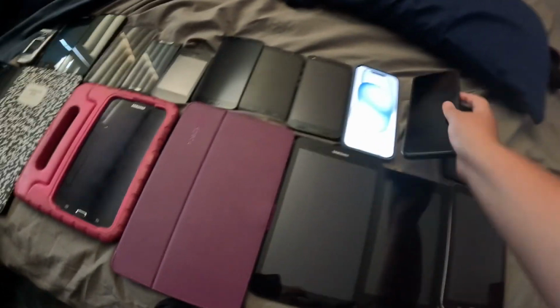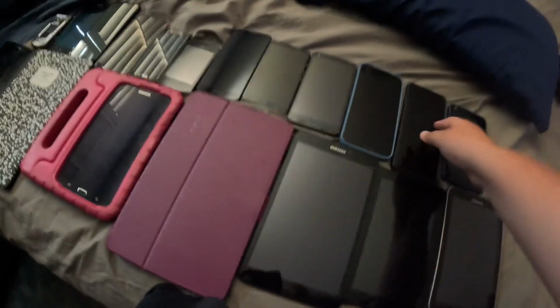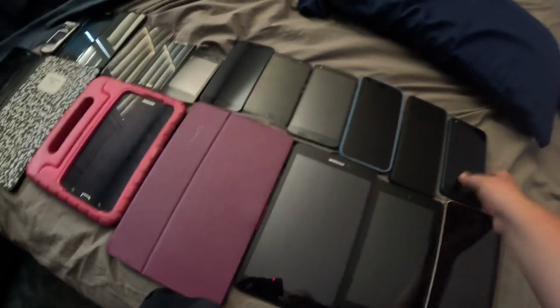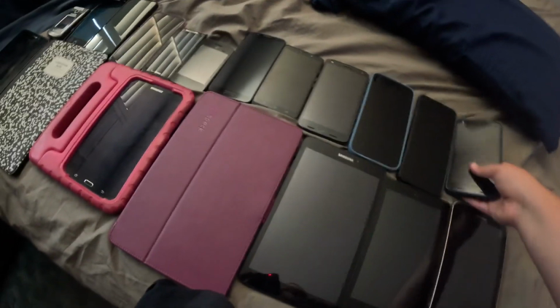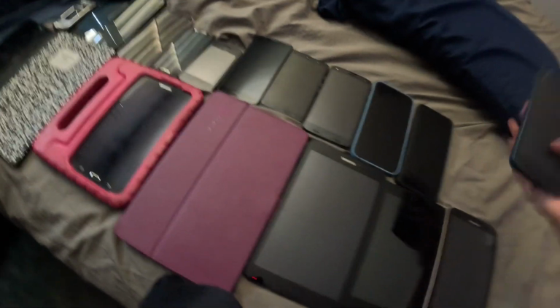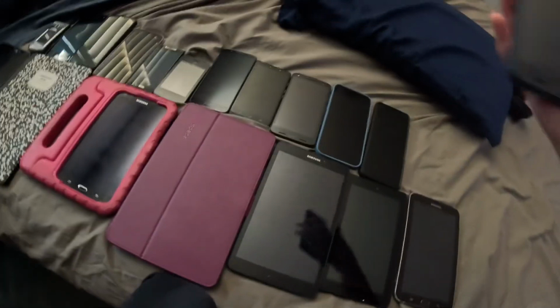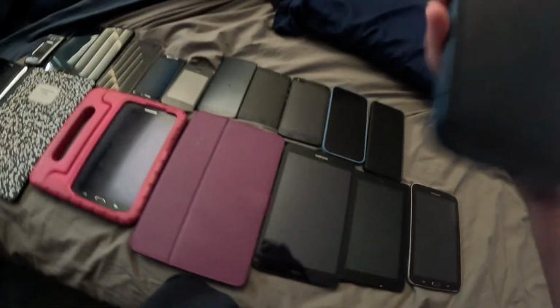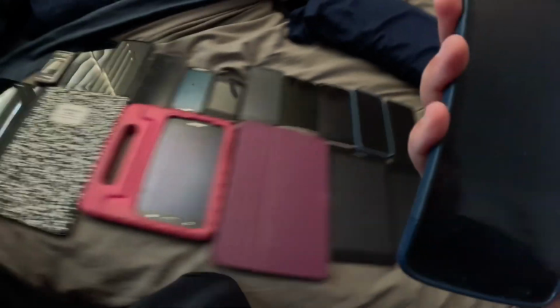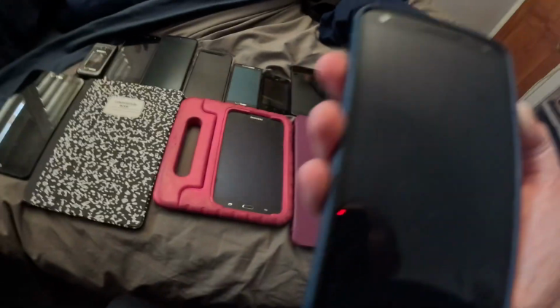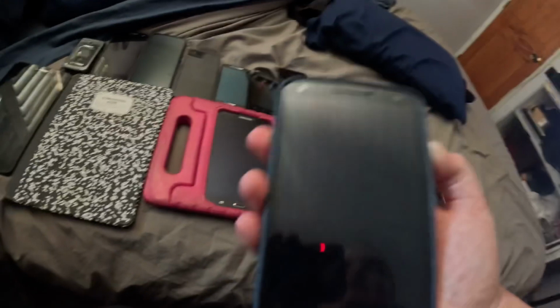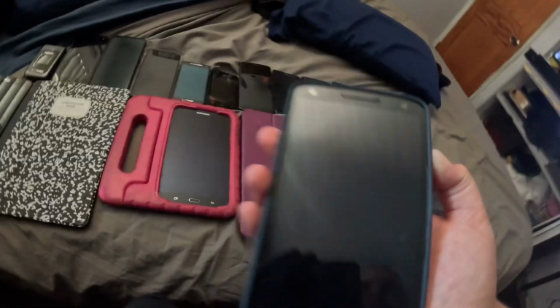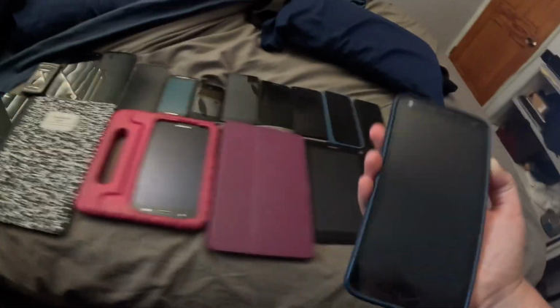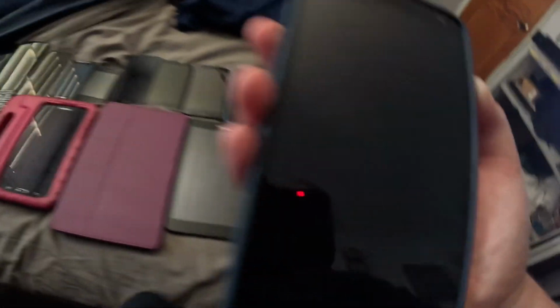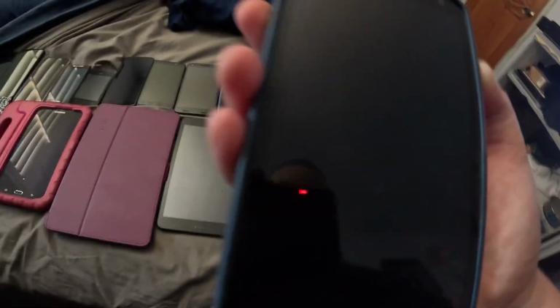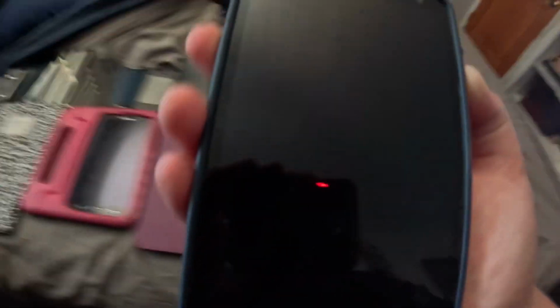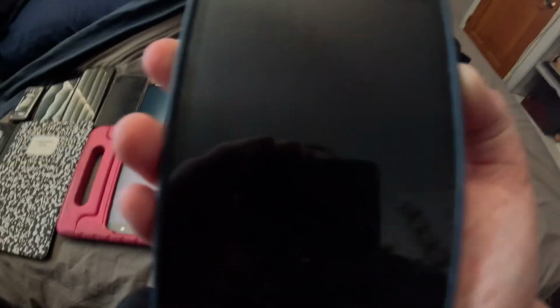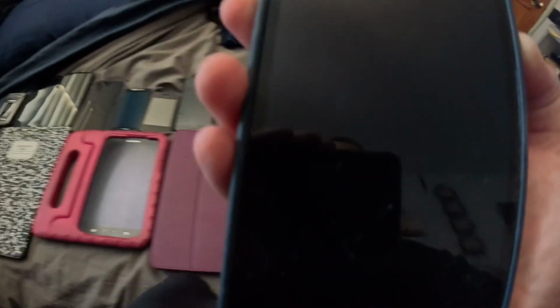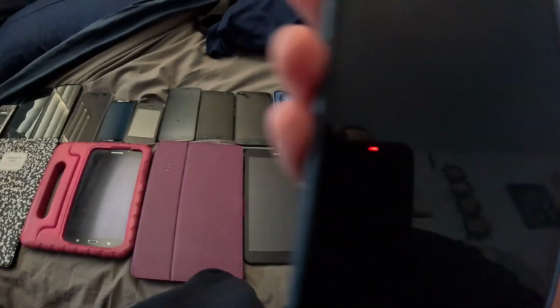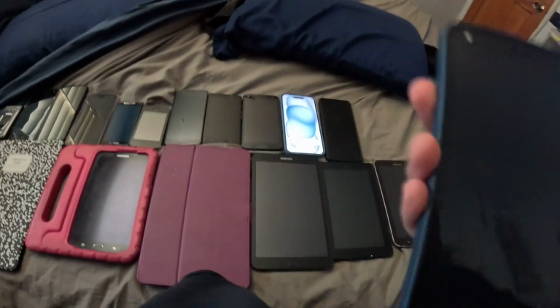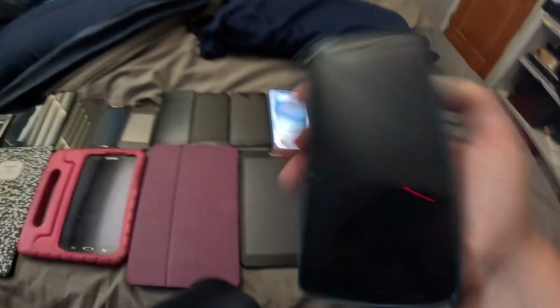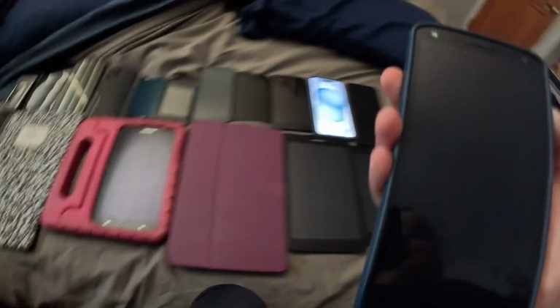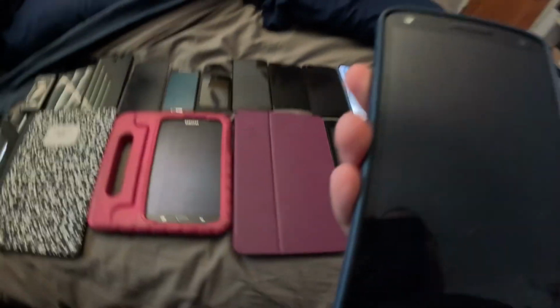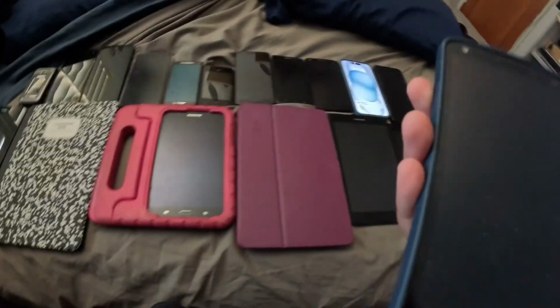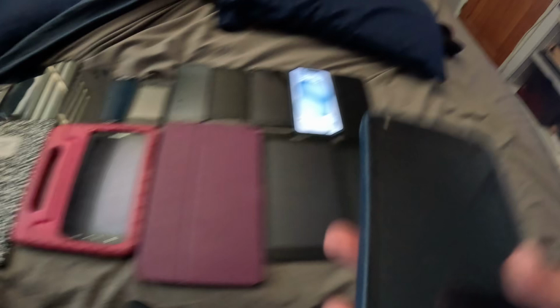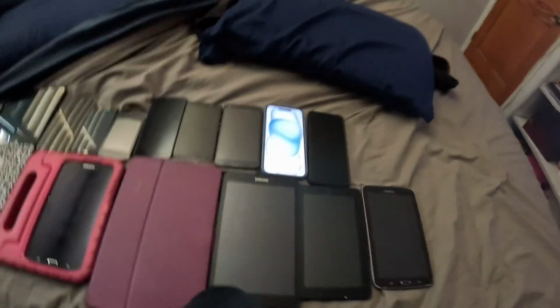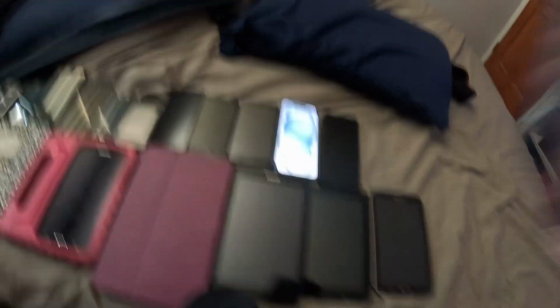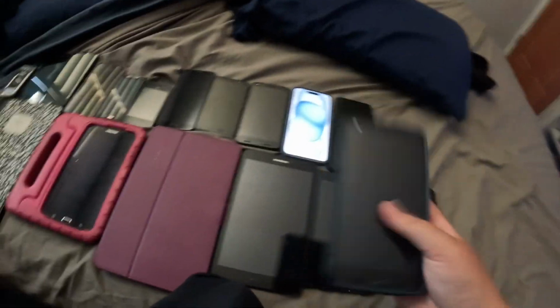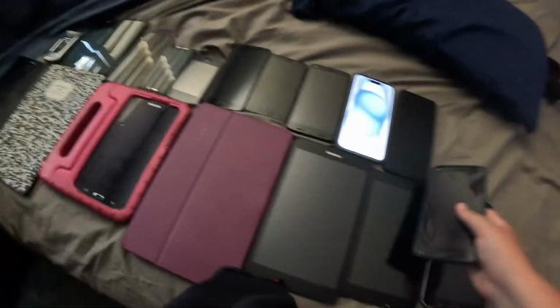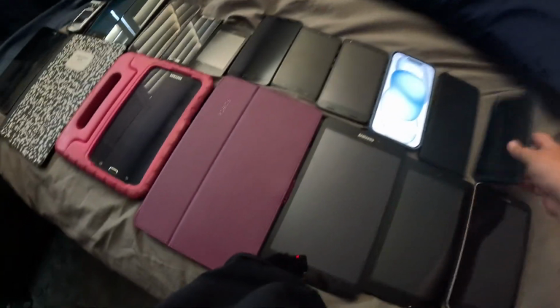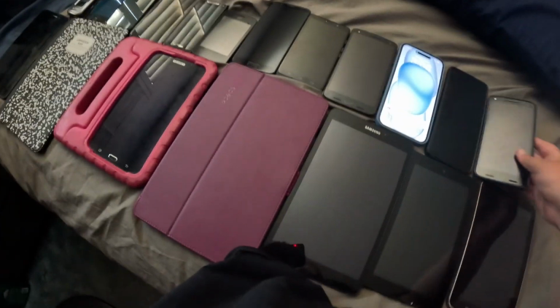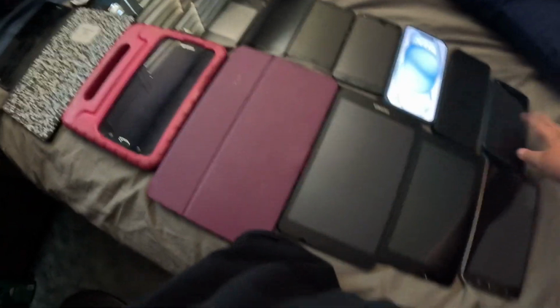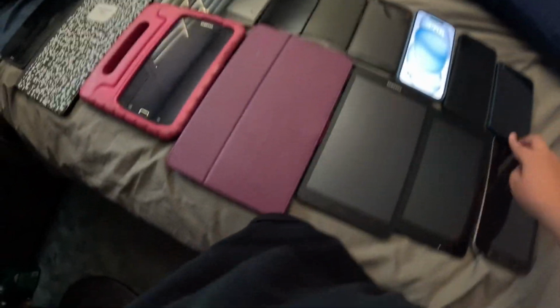Also dead. And lastly for the smartphones, this is the Motorola Droid Turbo 2, the second one — got this off of Amazon, the good one.